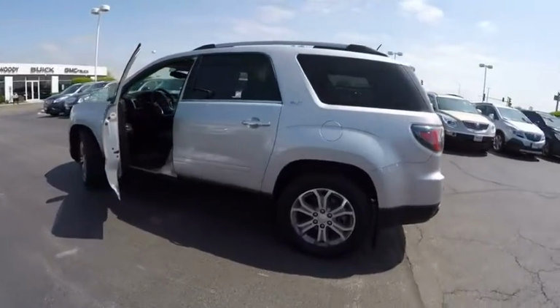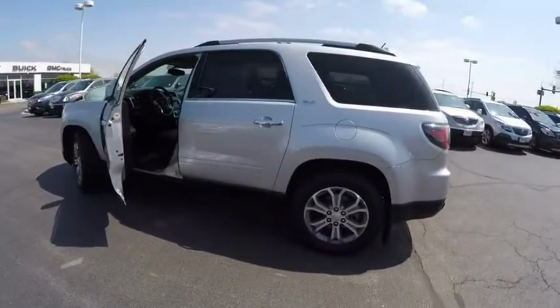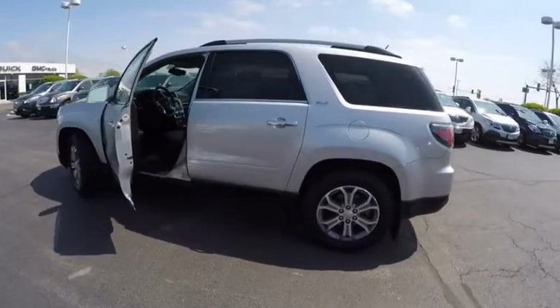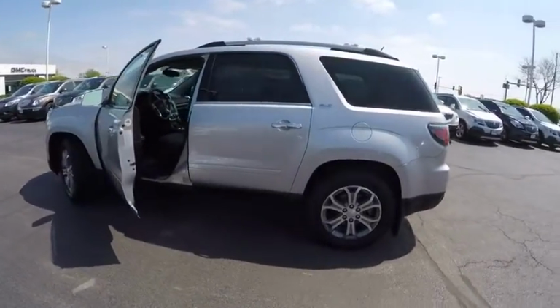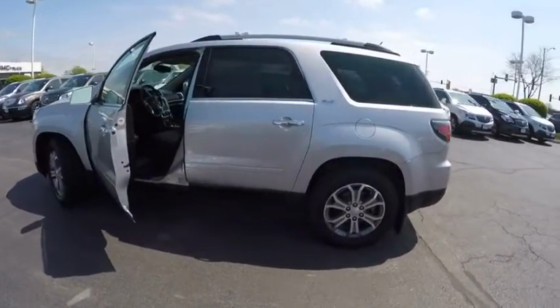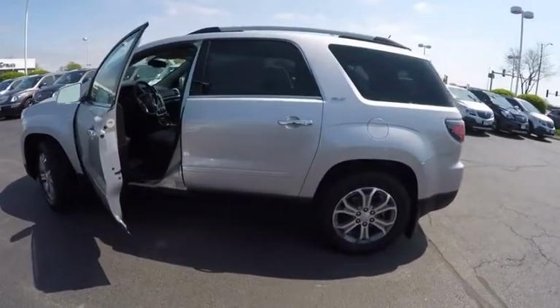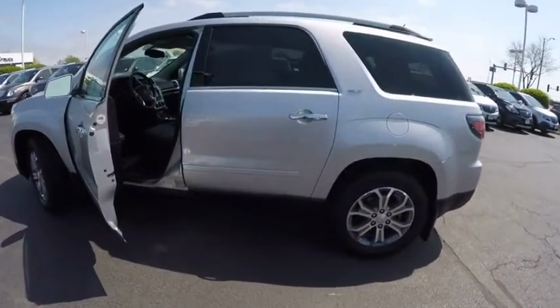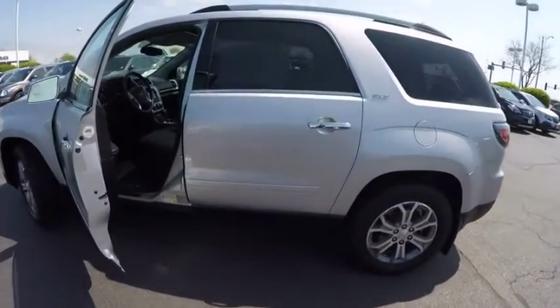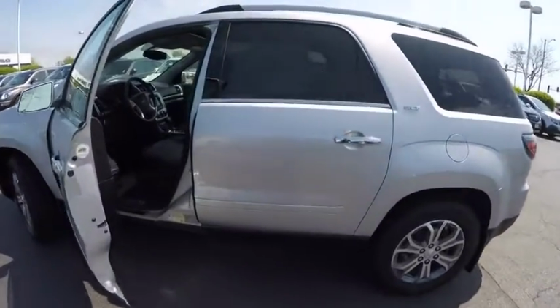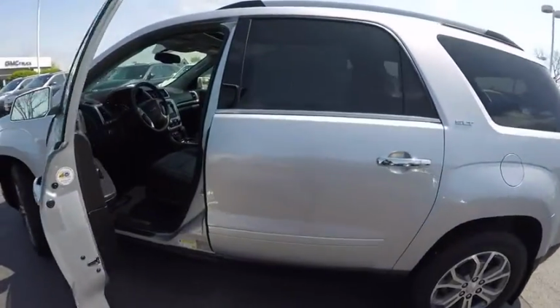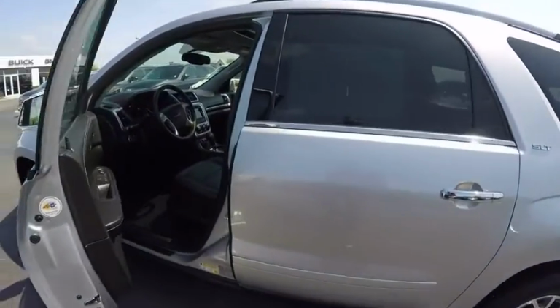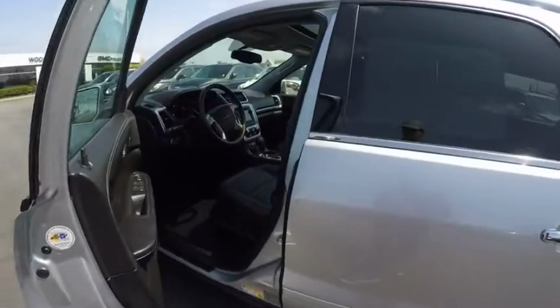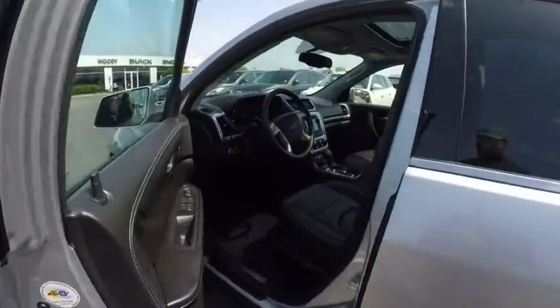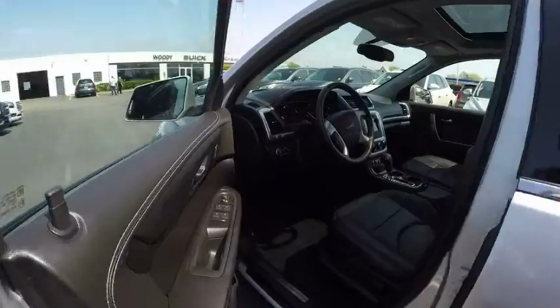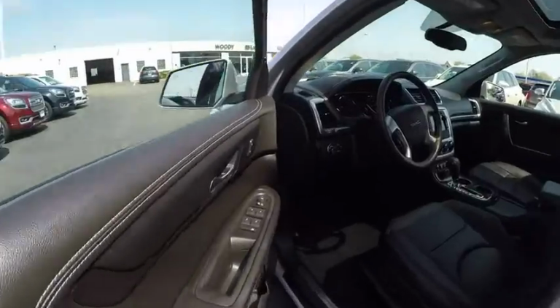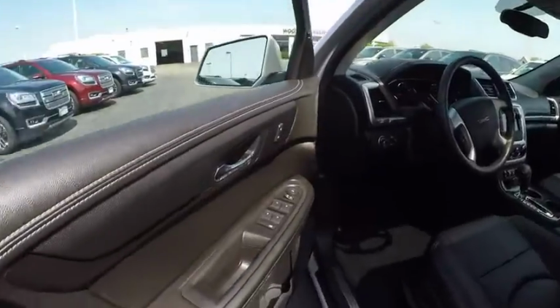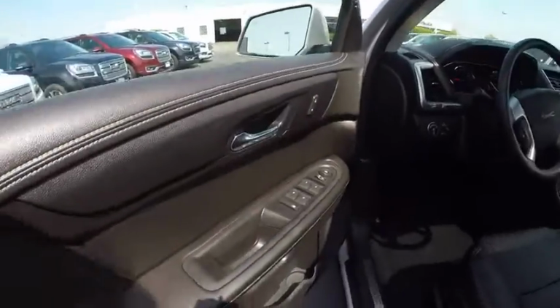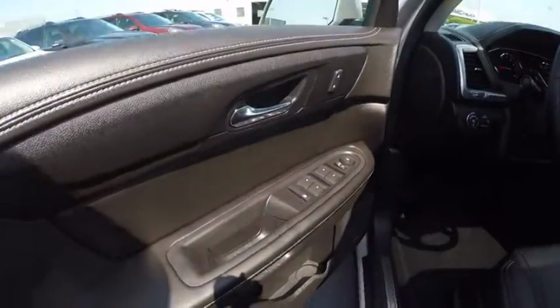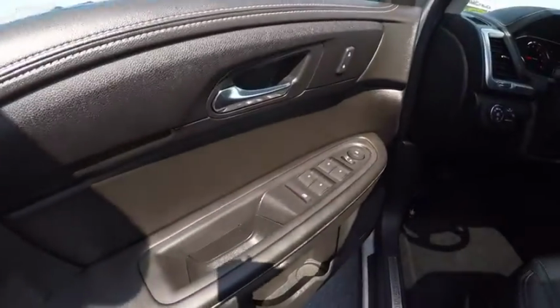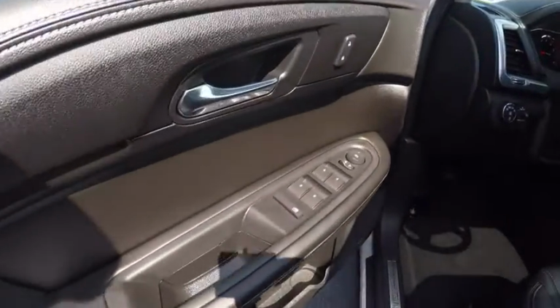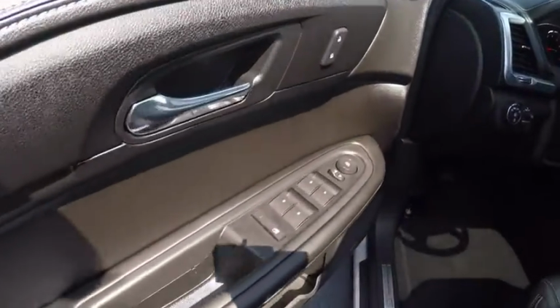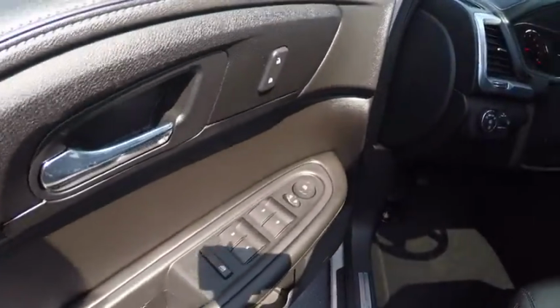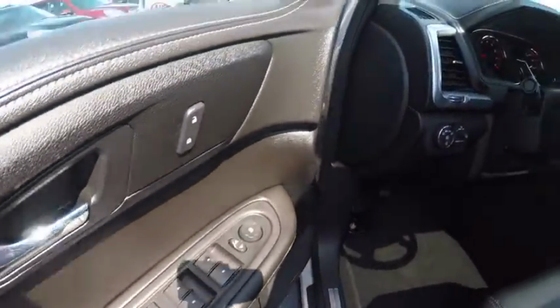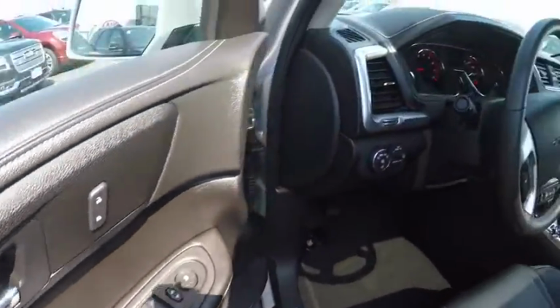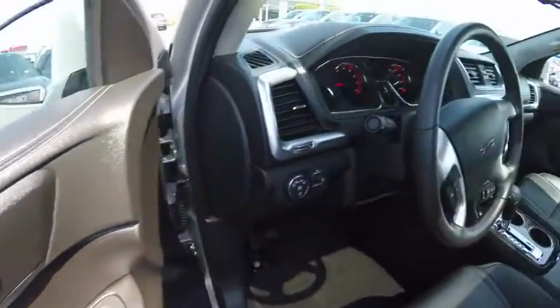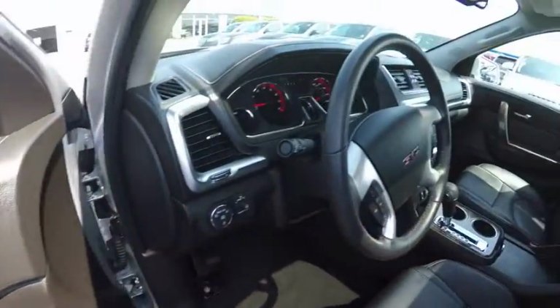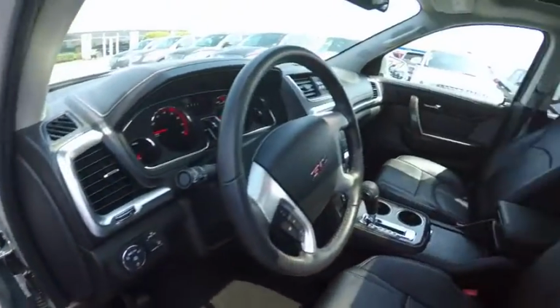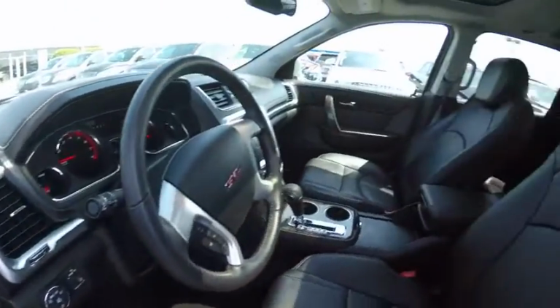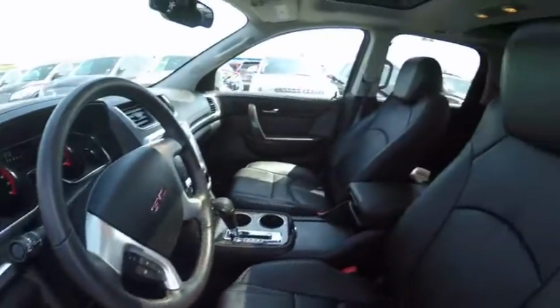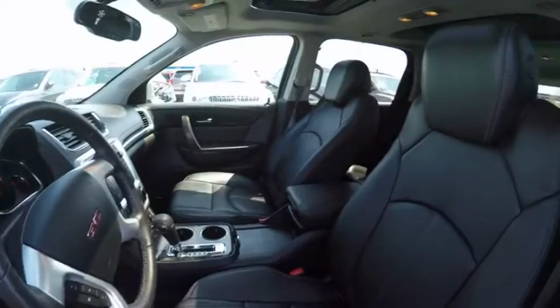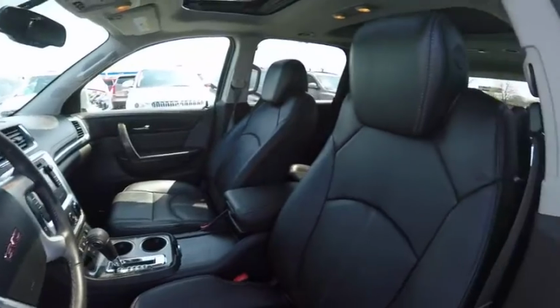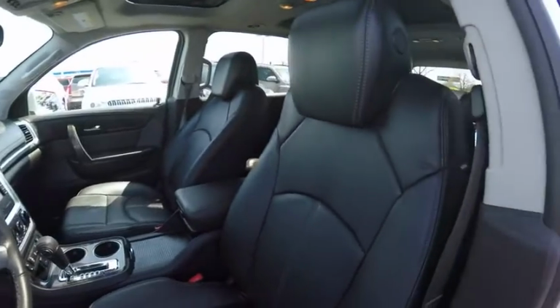Remote engine start, traction control, cruise control, clock, compass, child safety locks, trip computer, power door locks, fault lights, trip odometer.